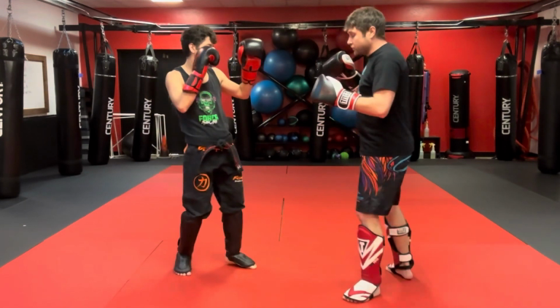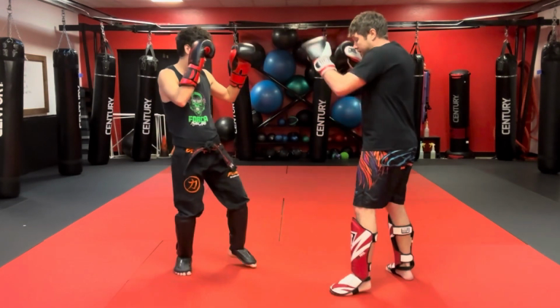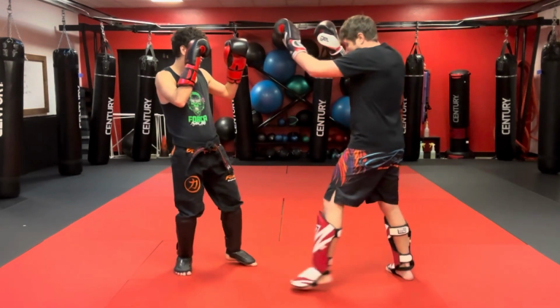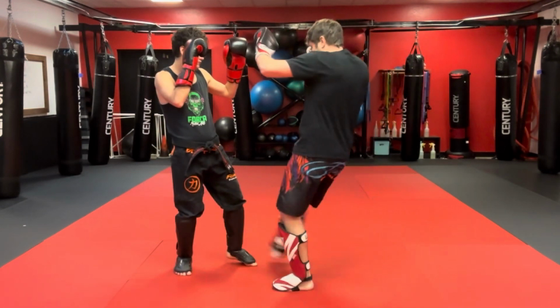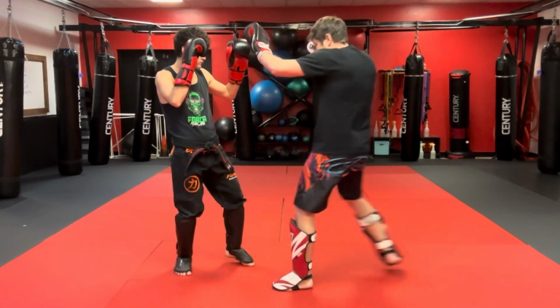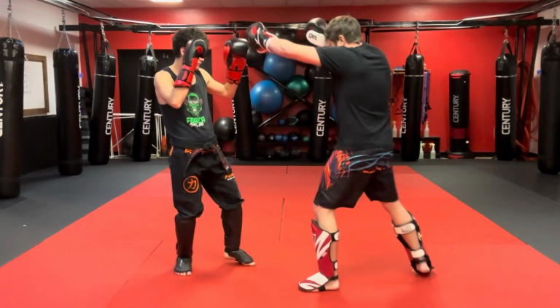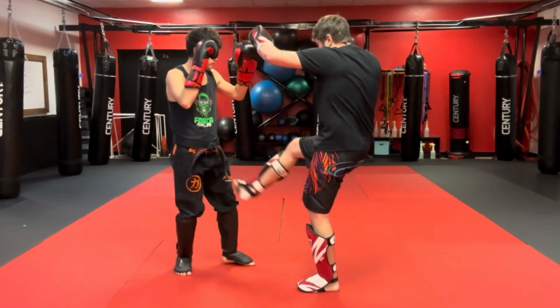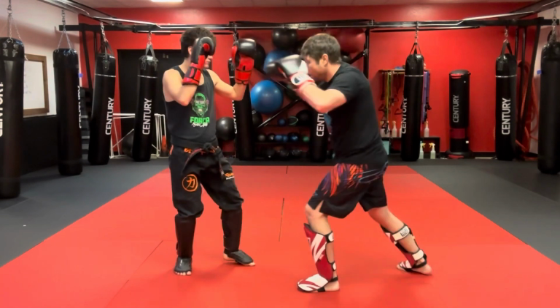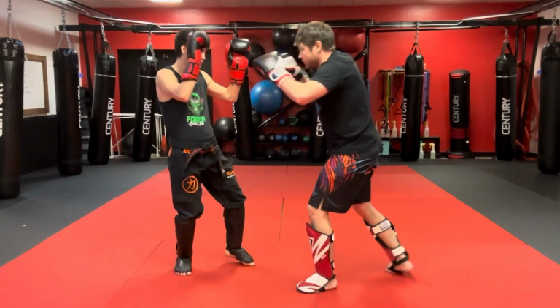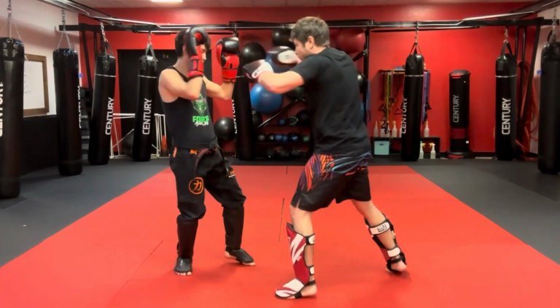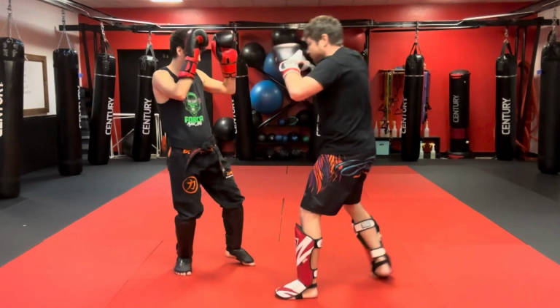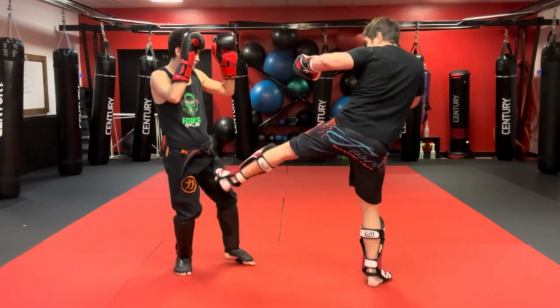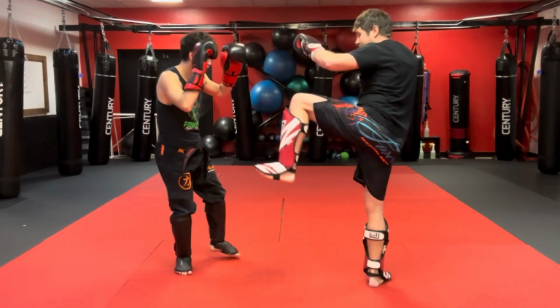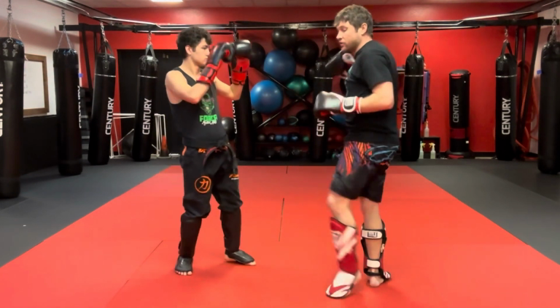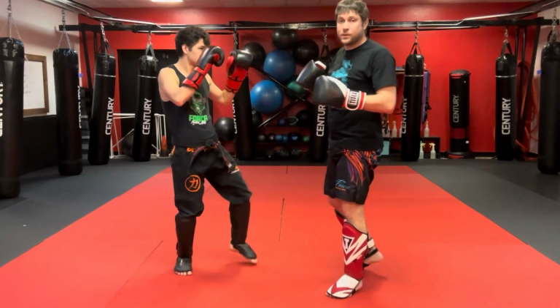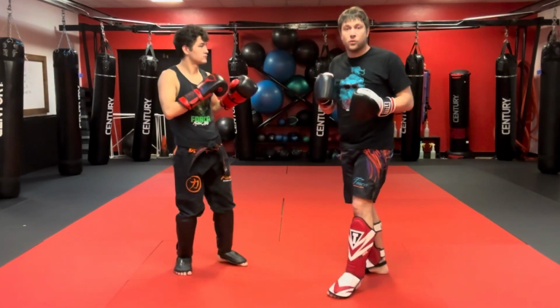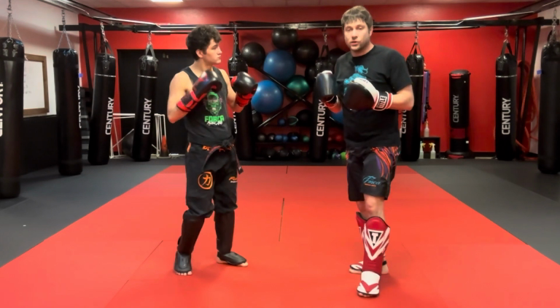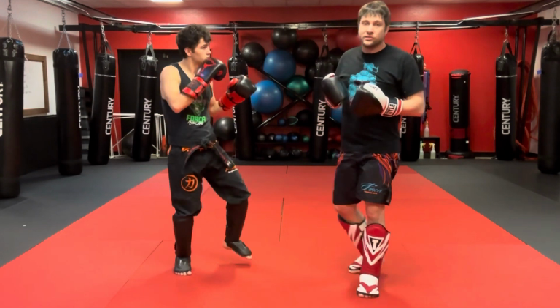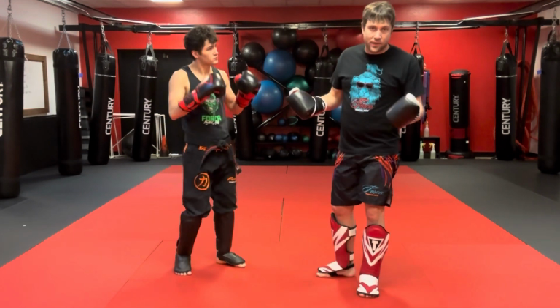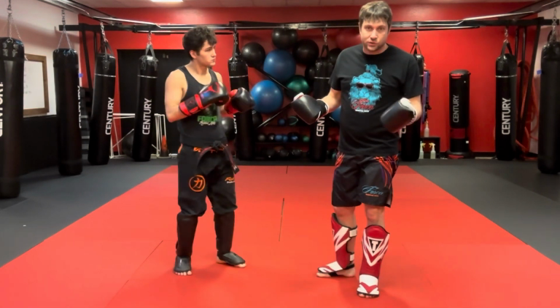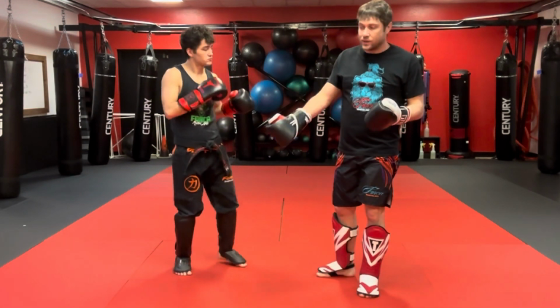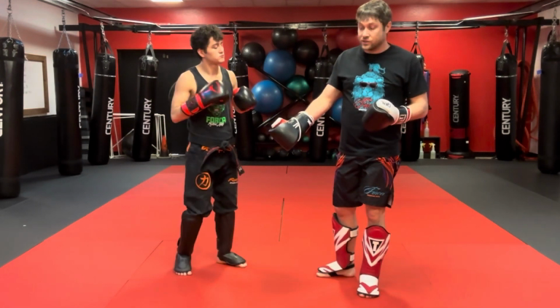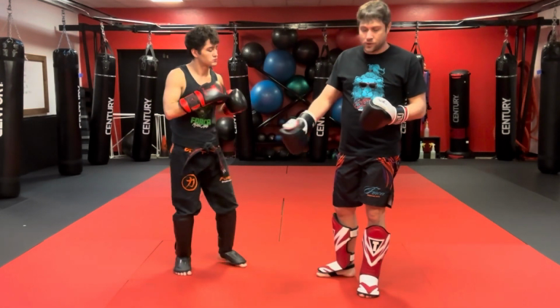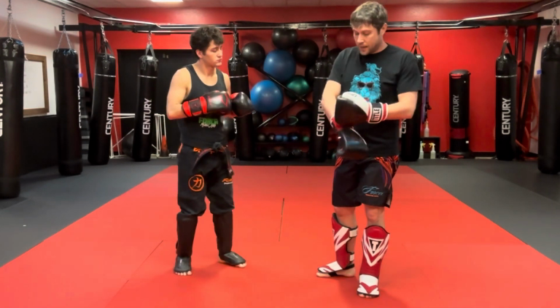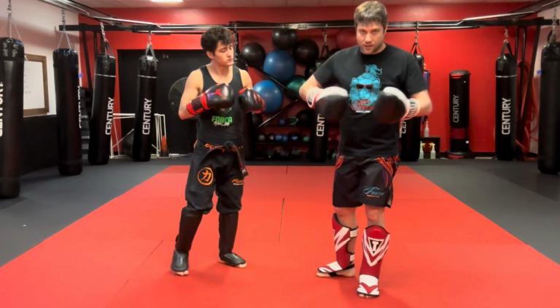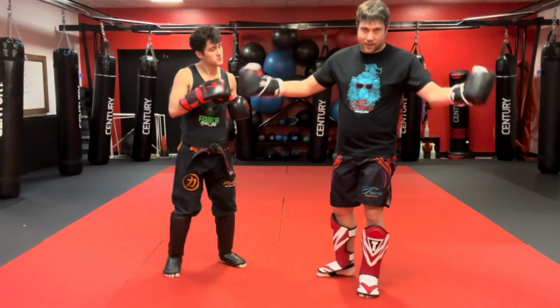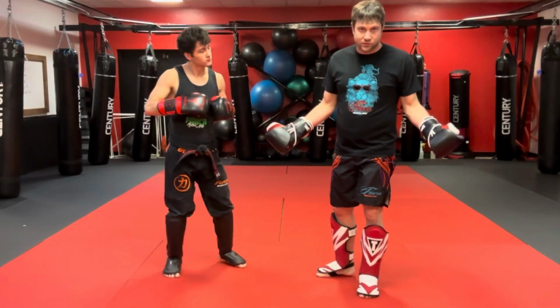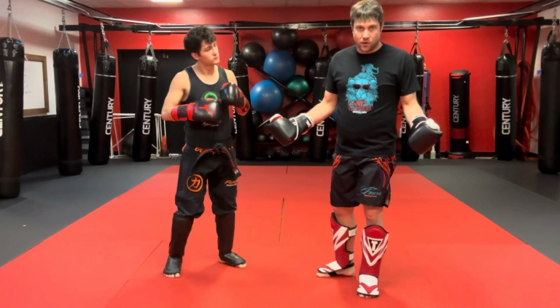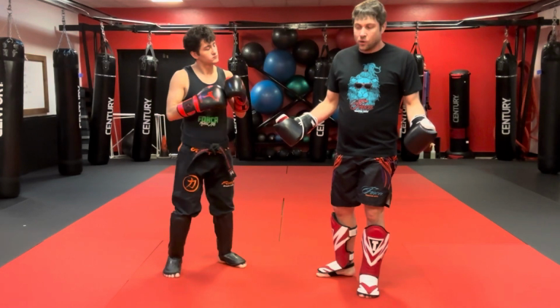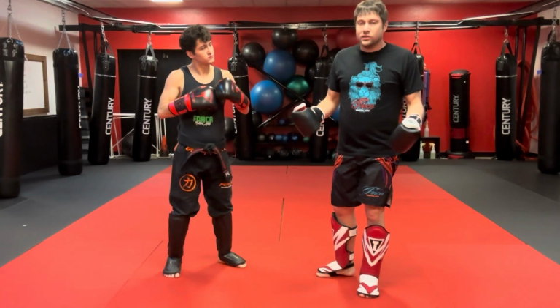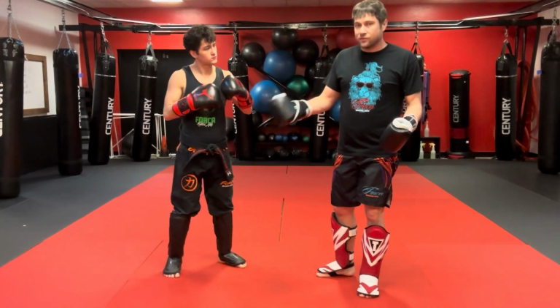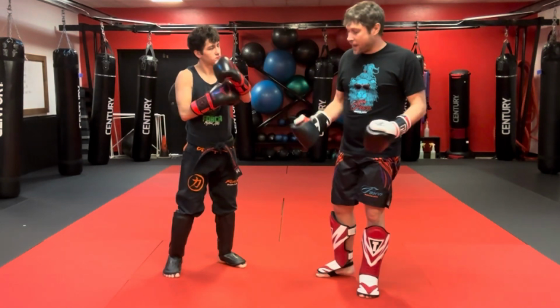So again, I go sweep, stomp, cross, and we snap with the ball of the foot. In Savate they wear shoes in the sport, just like in the history of the art. So that's the first pattern.